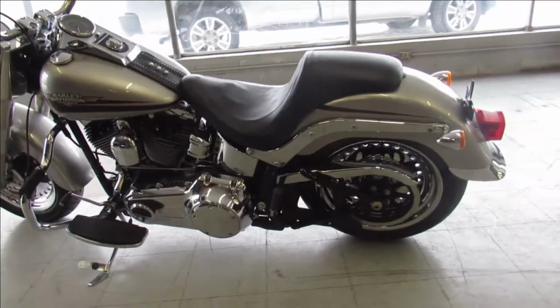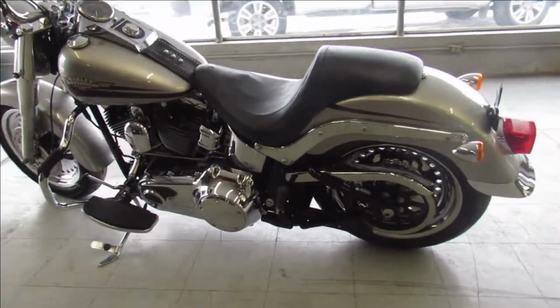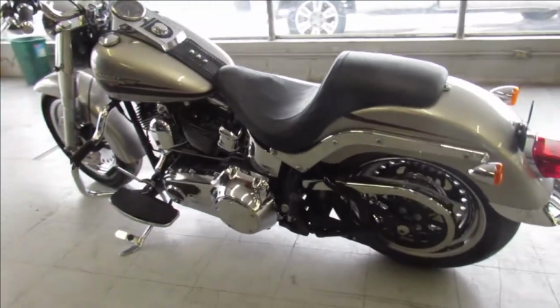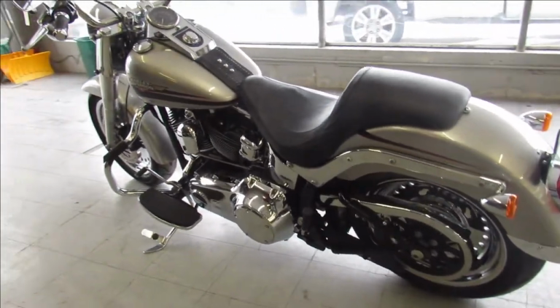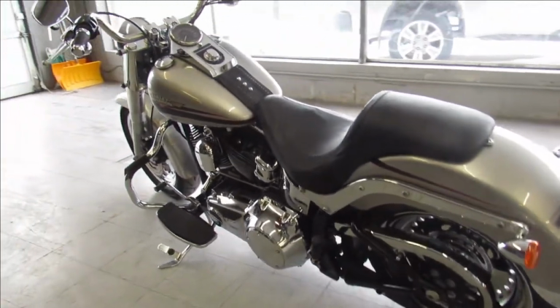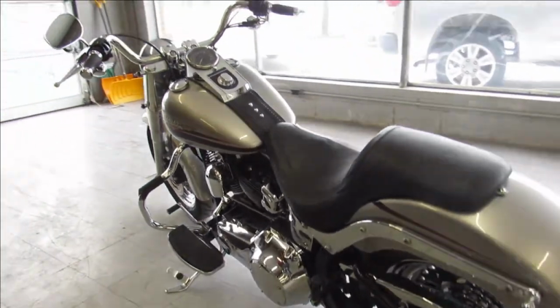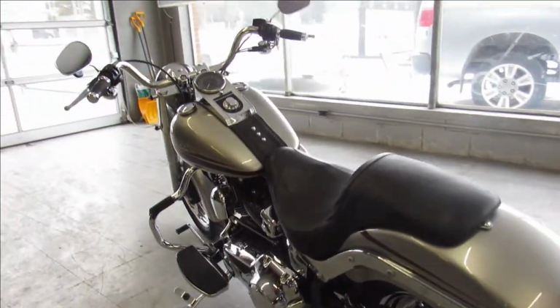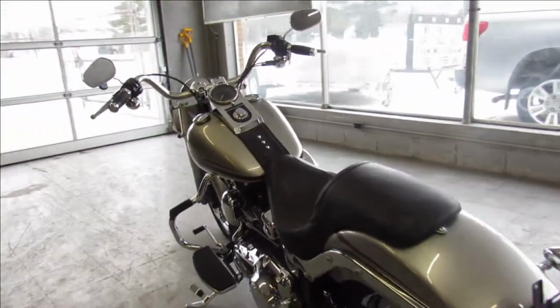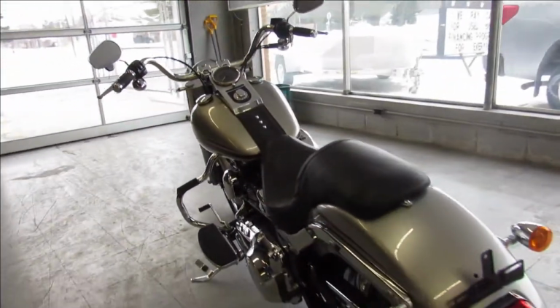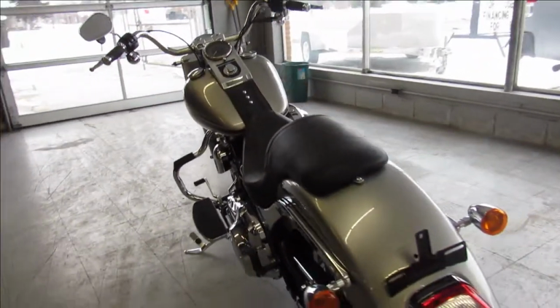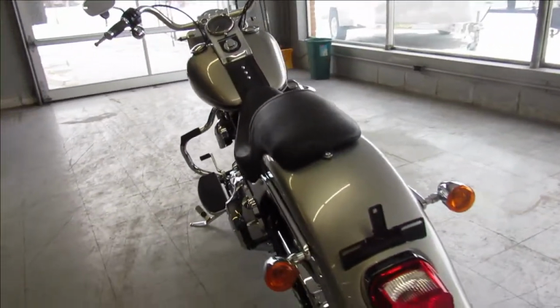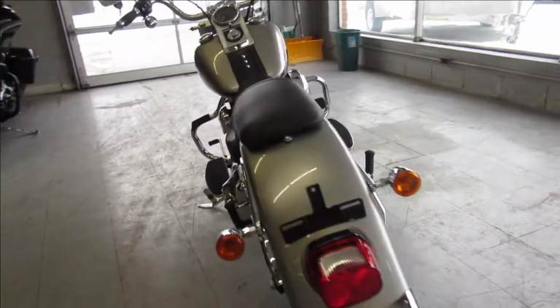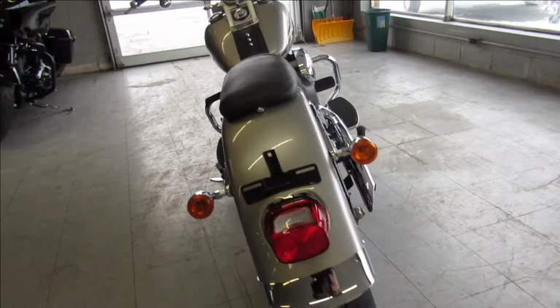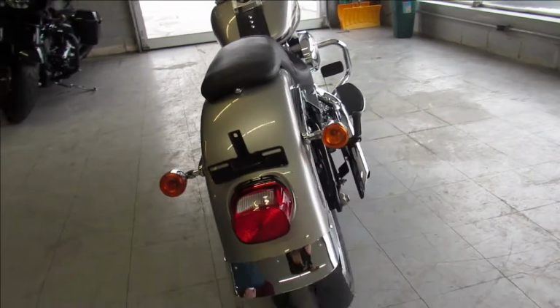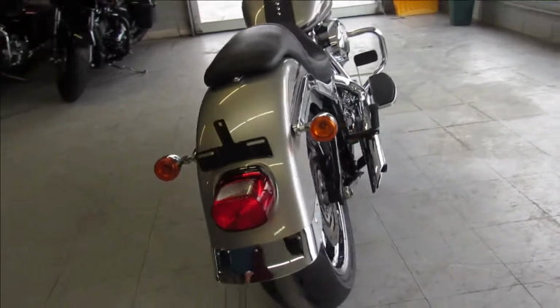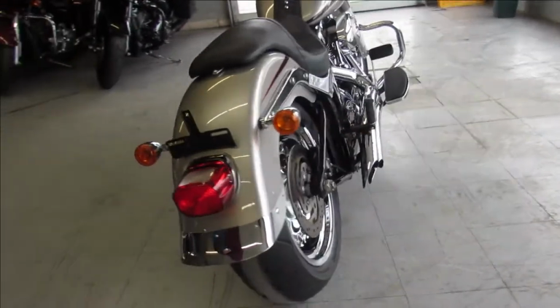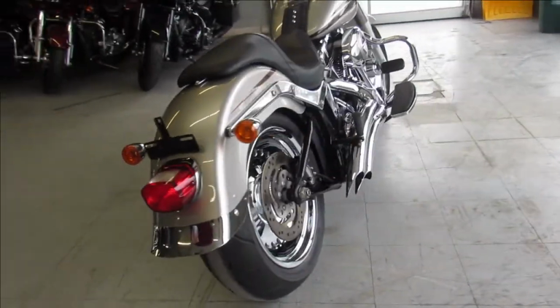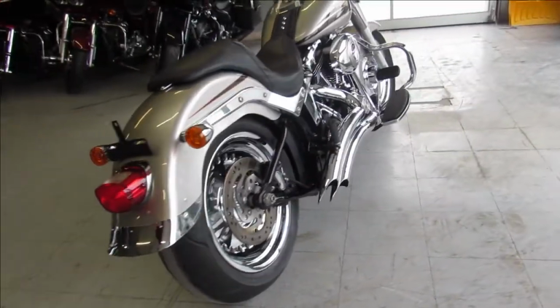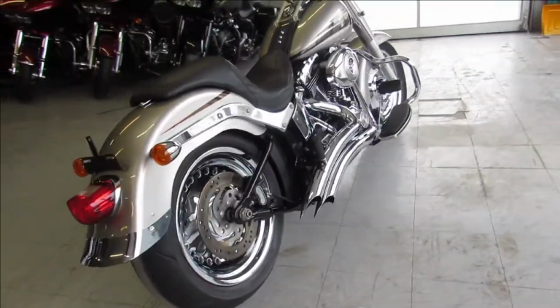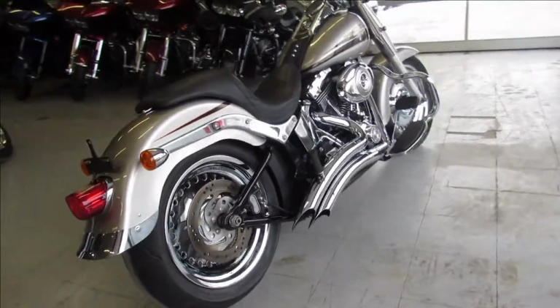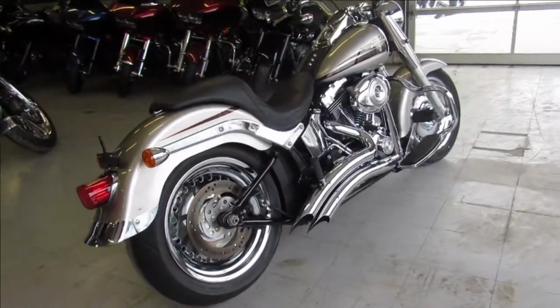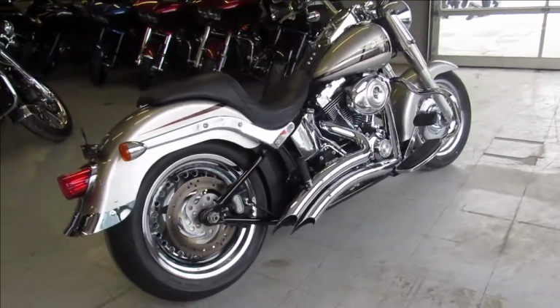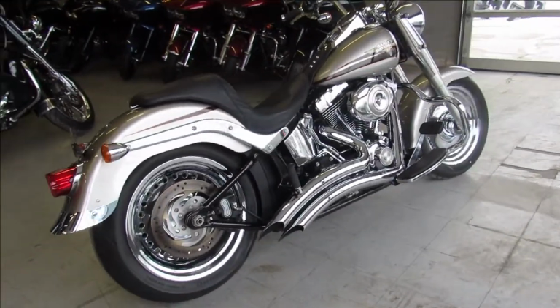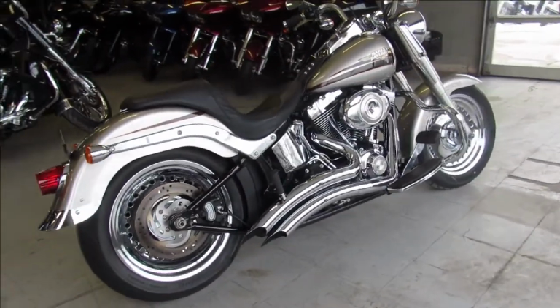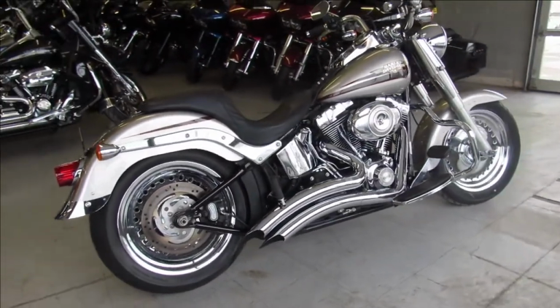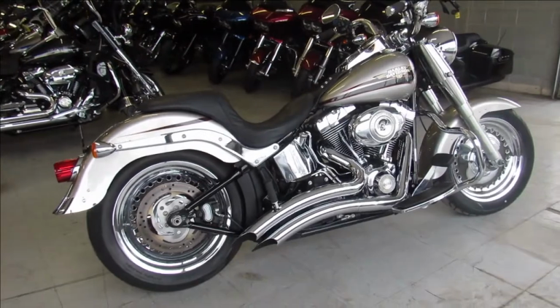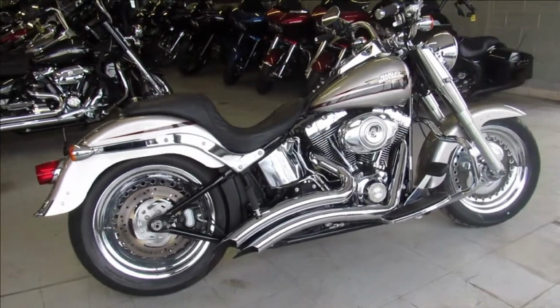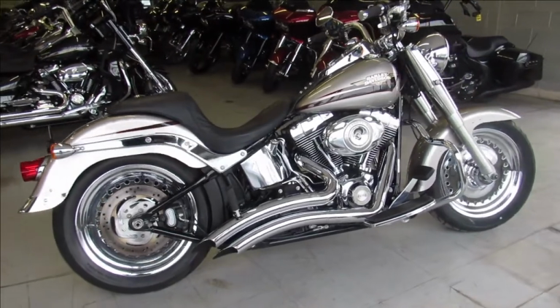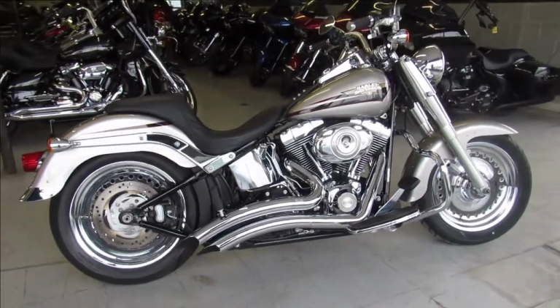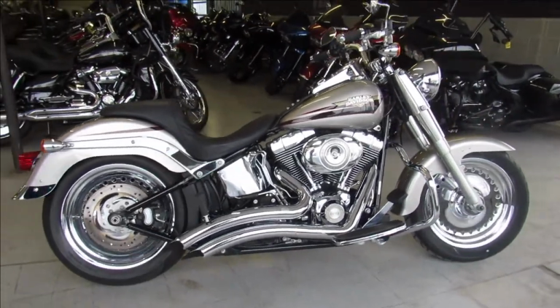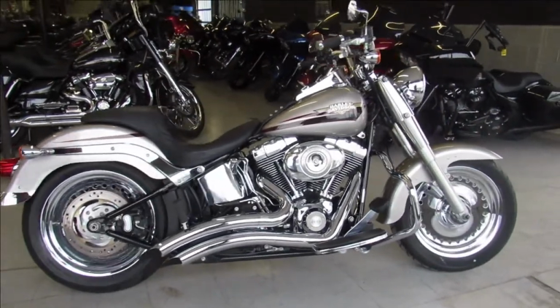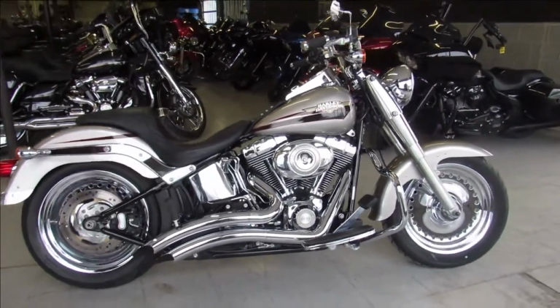Chrome wheels and a Vantahein turn down exhaust that makes this Fatboy come right to life. We've got guaranteed financing, leasing programs, layaway programs. Your trades are always welcome. Call us at 810-648-9500.